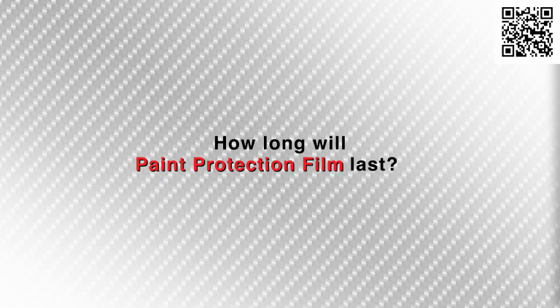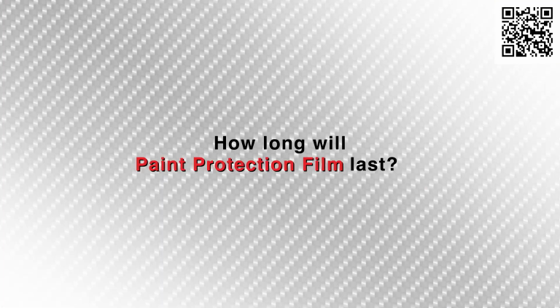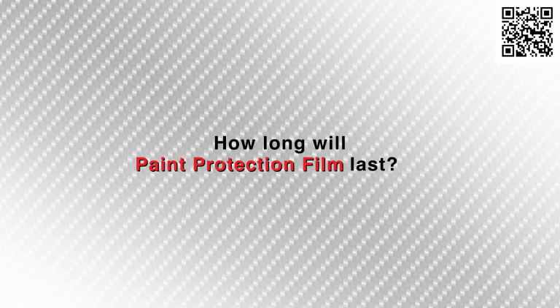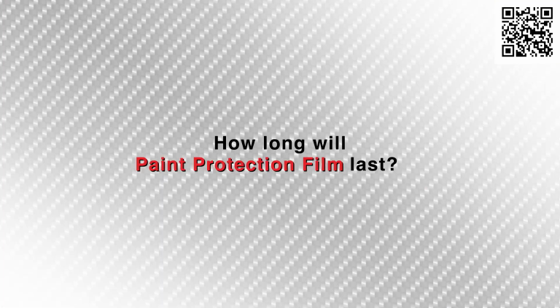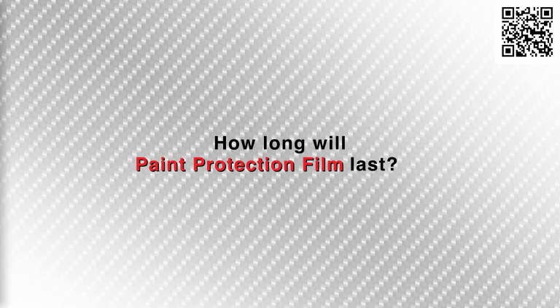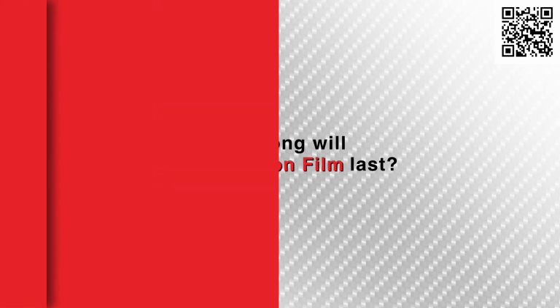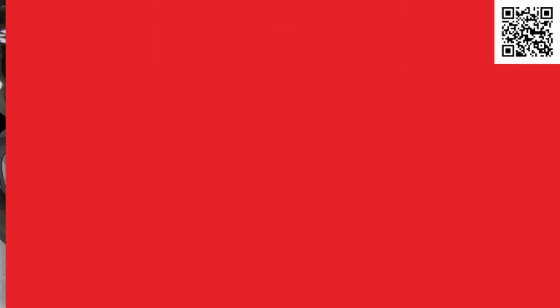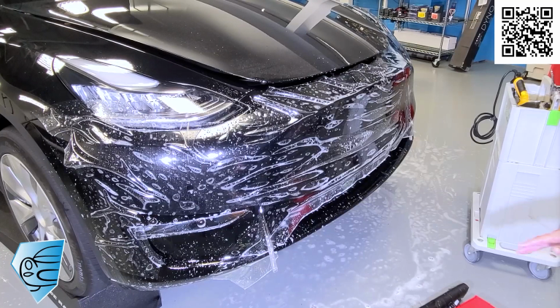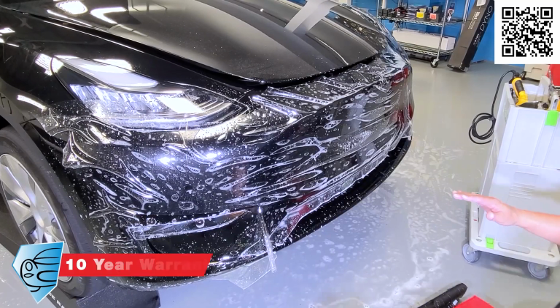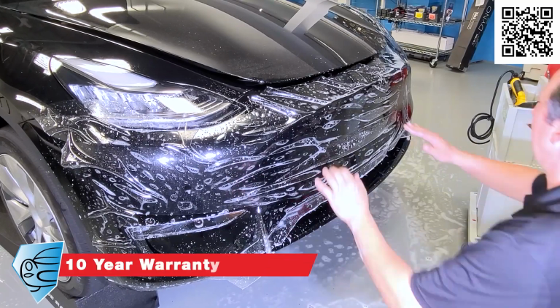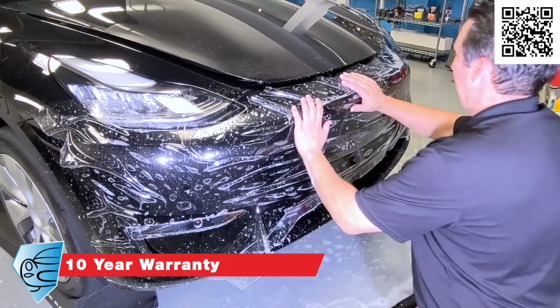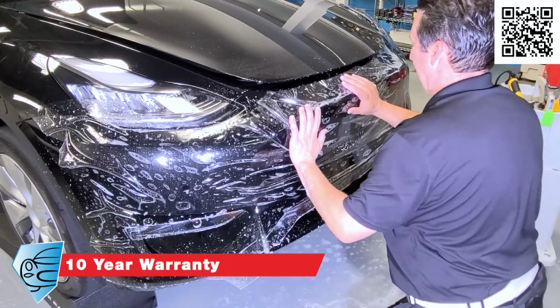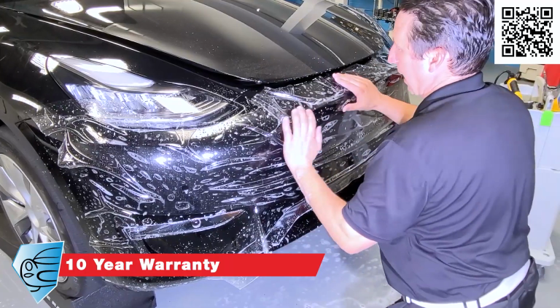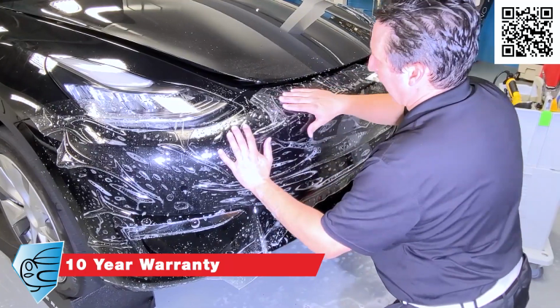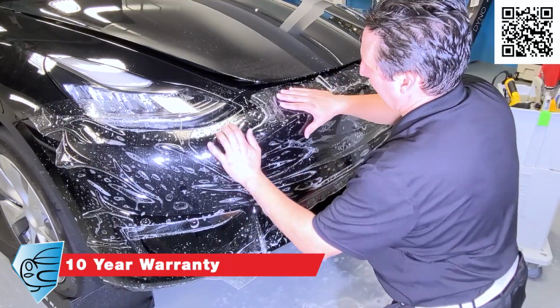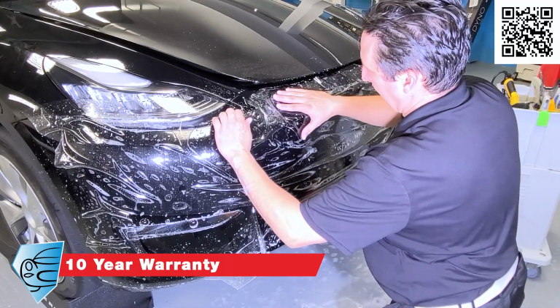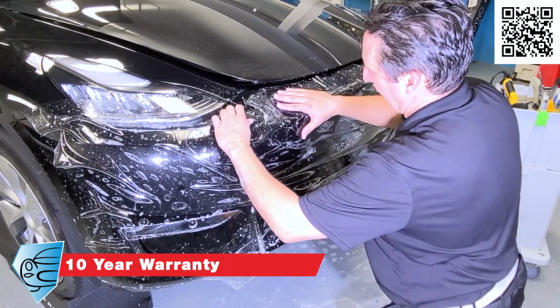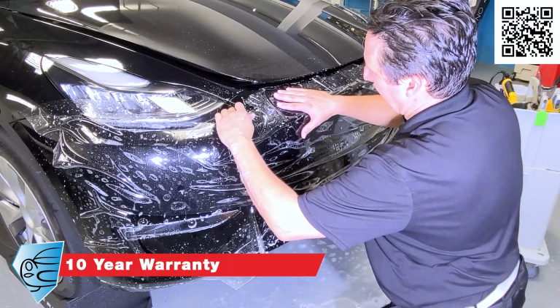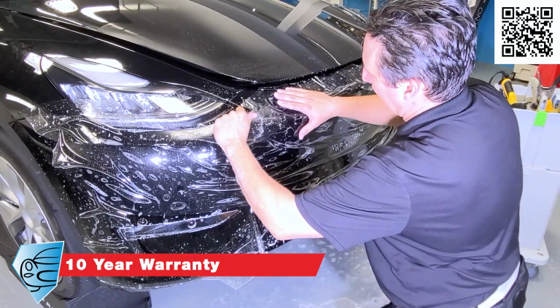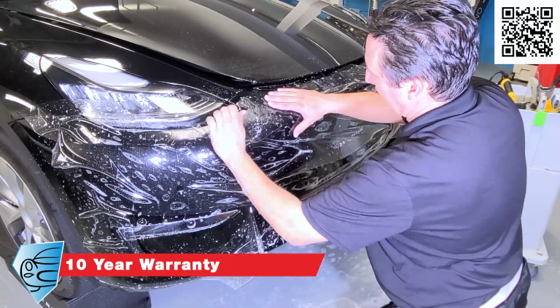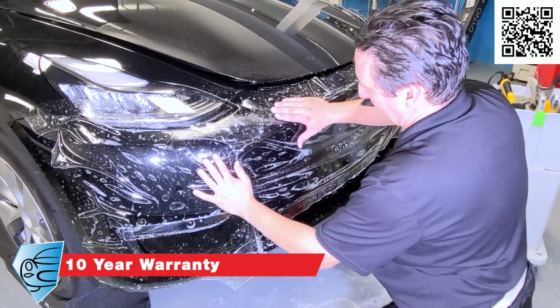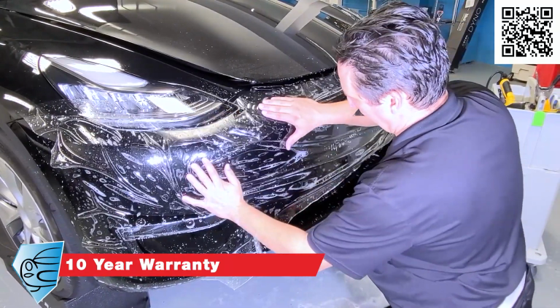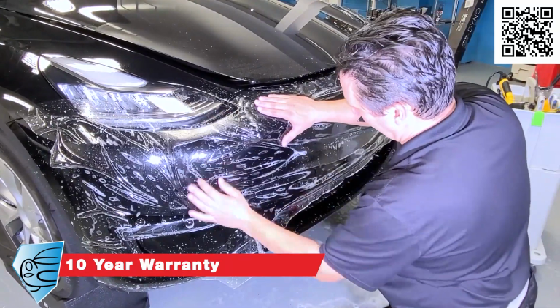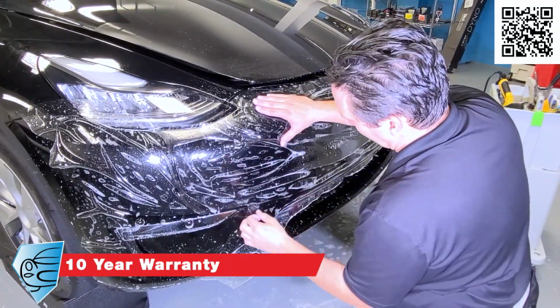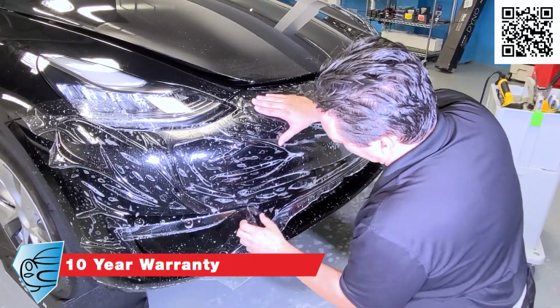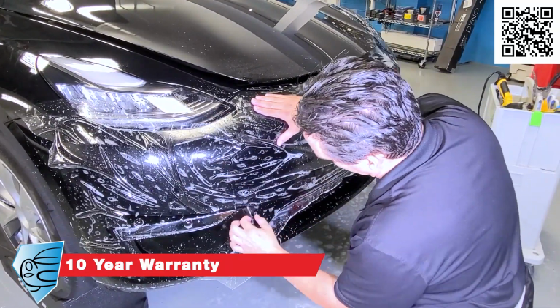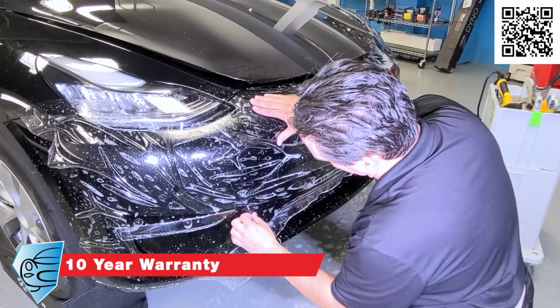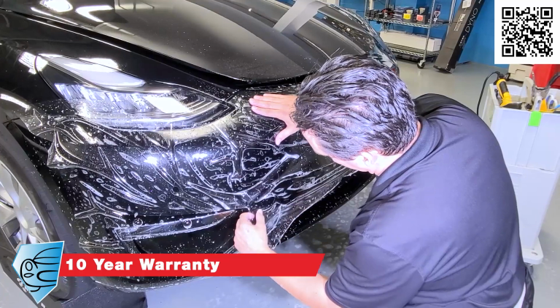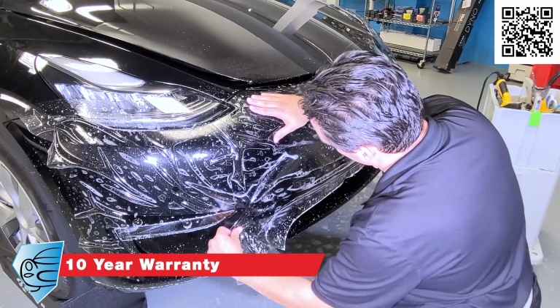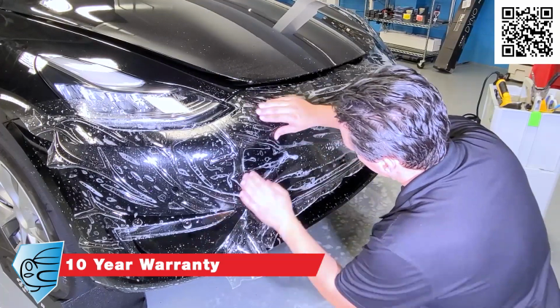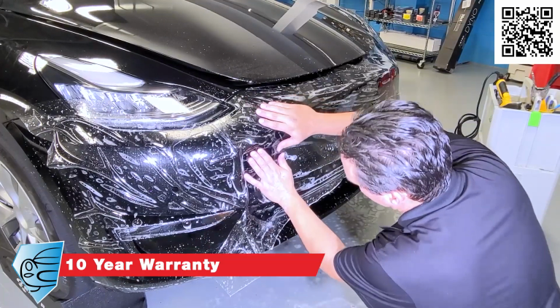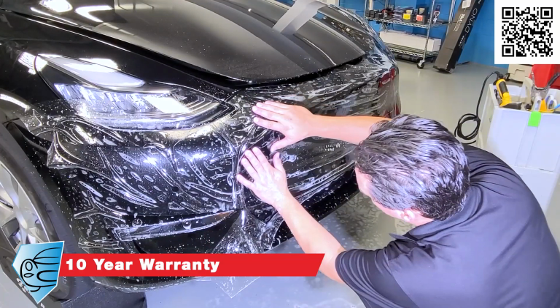How long will paint protection film last? Our paint protection film has a warranty for 10 years, which means you have the benefits of protected paint every day, every time you drive the vehicle, for up to 10 years.